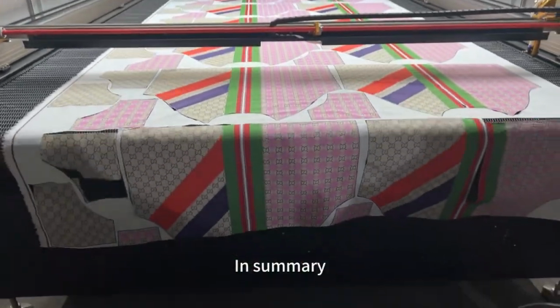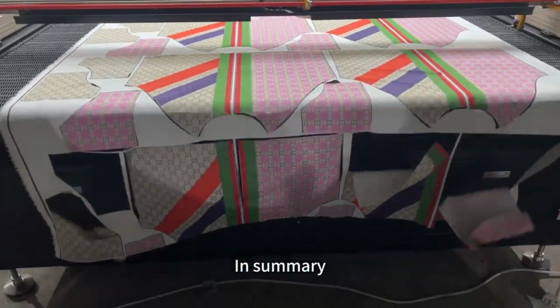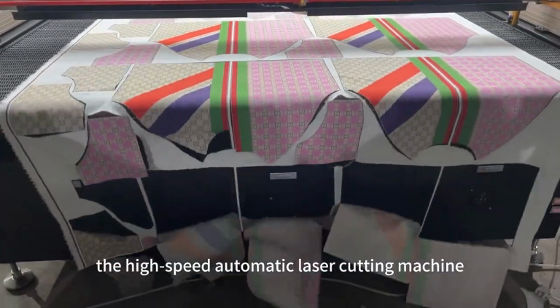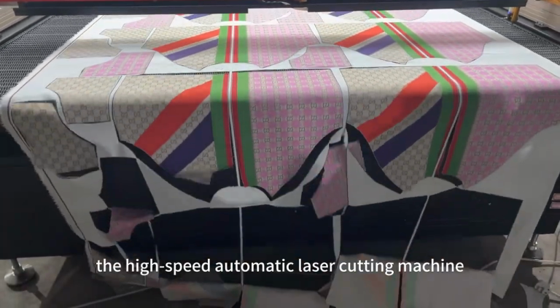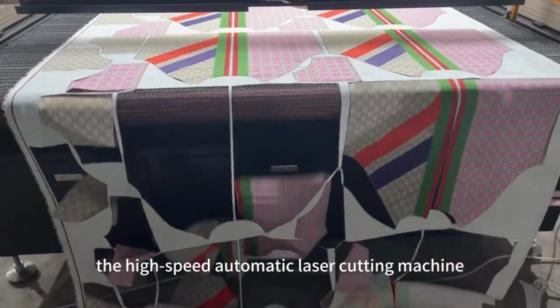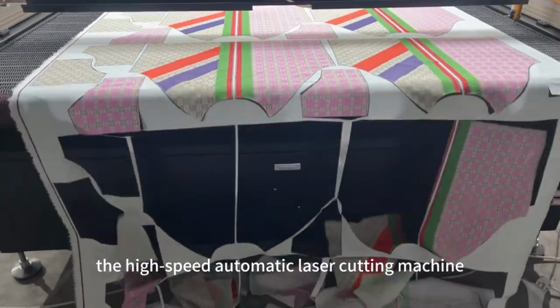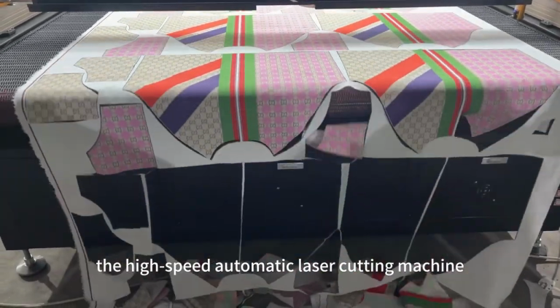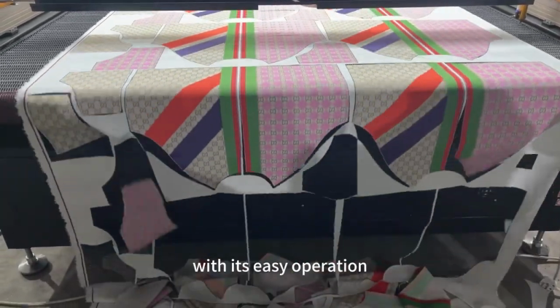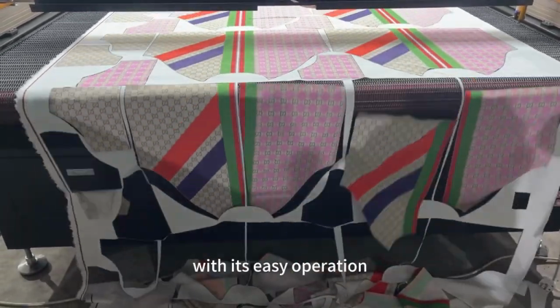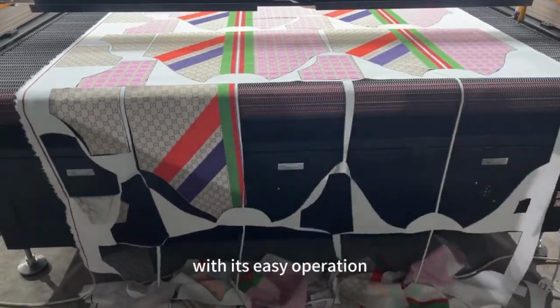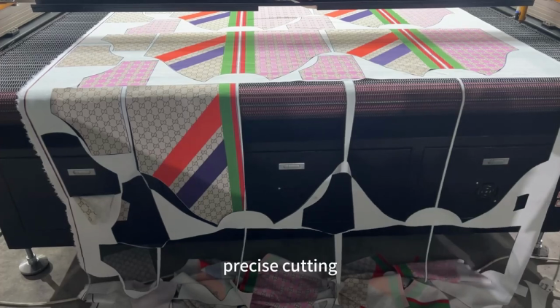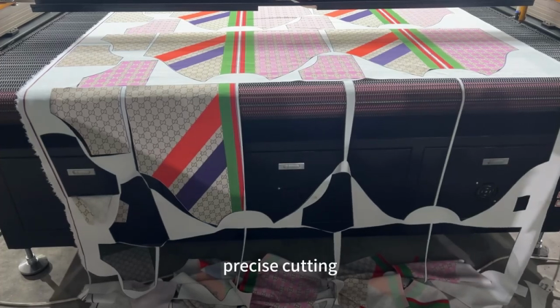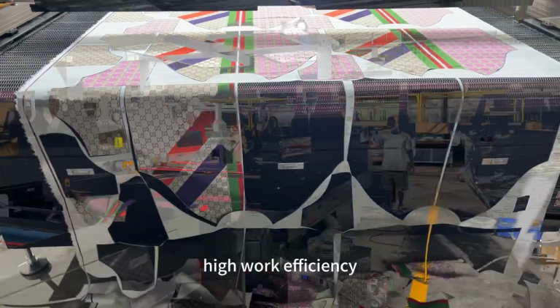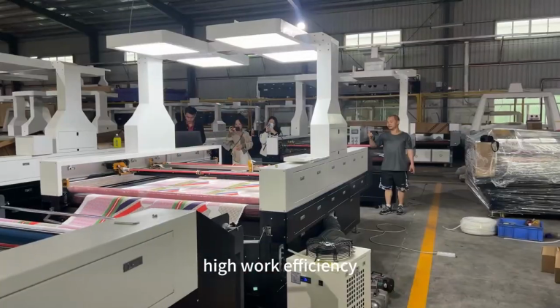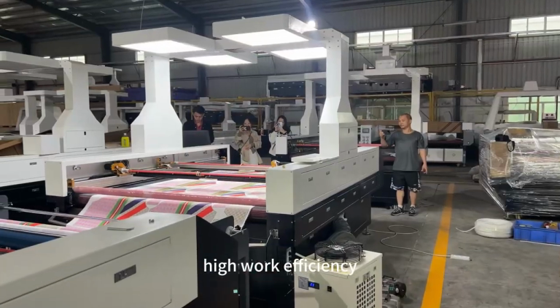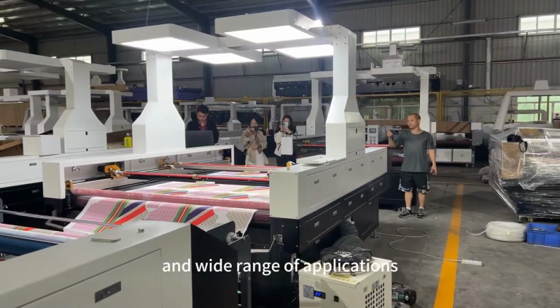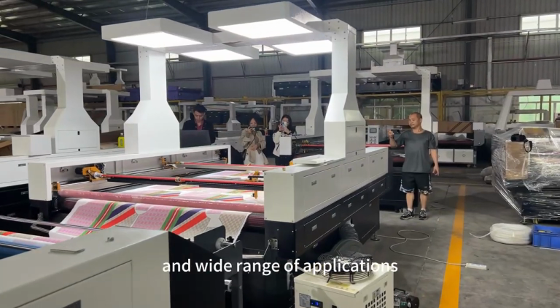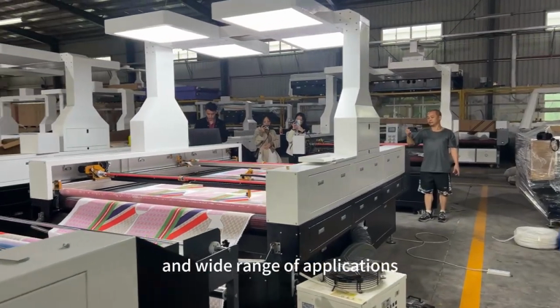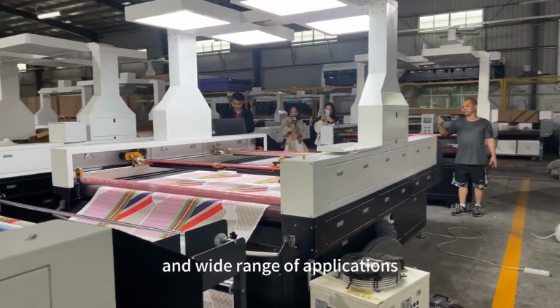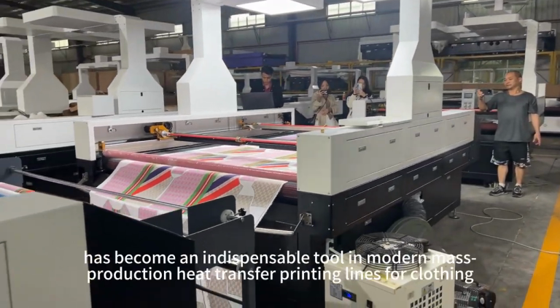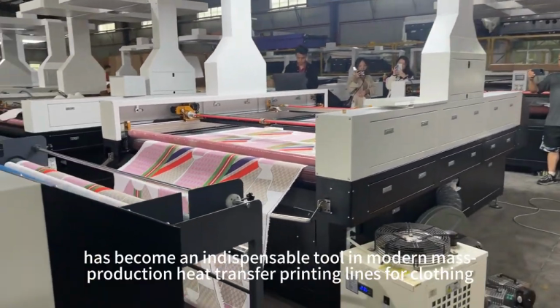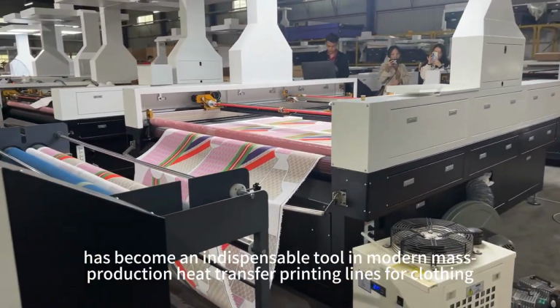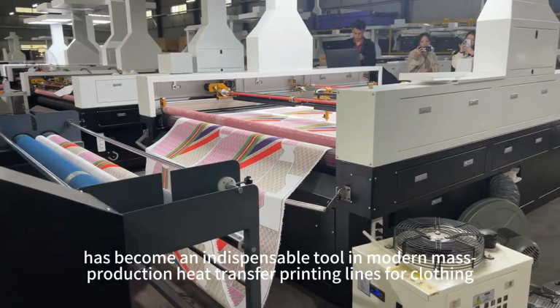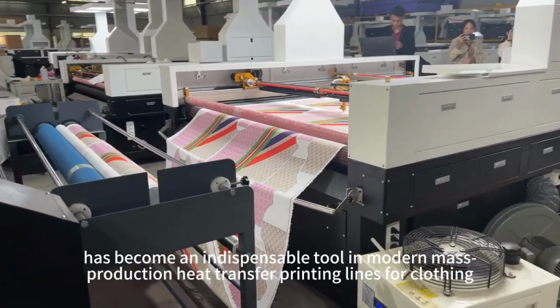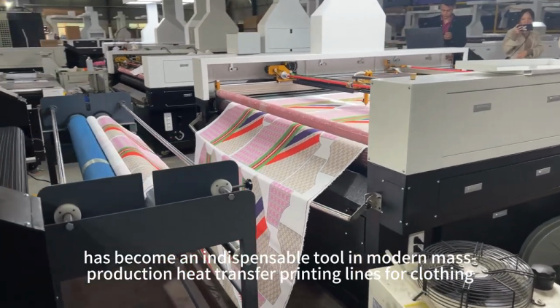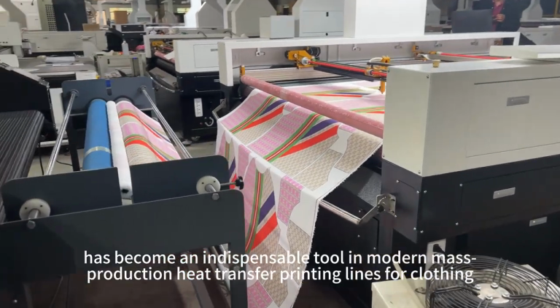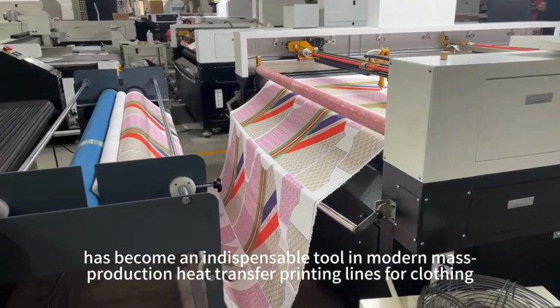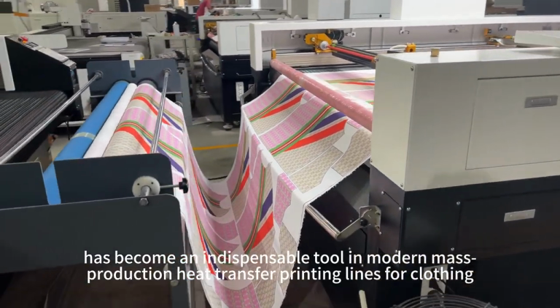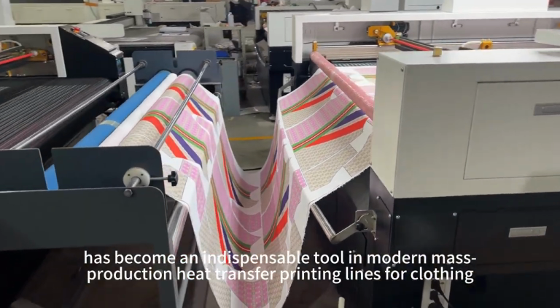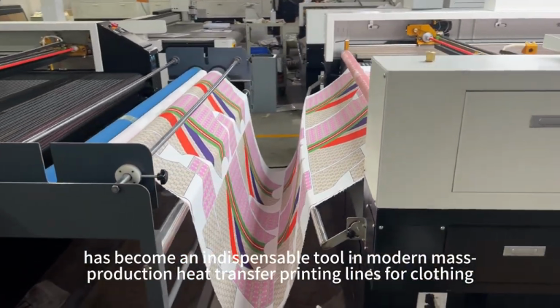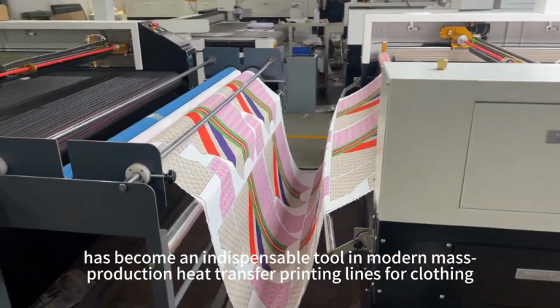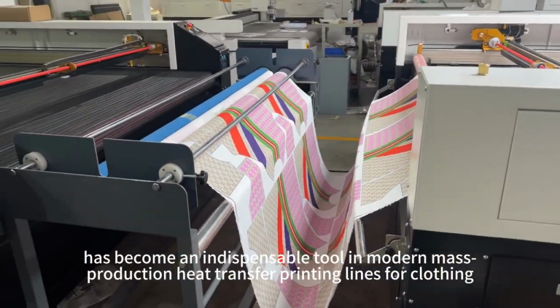In summary, the high-speed automatic laser cutting machine, with its easy operation, precise cutting, high work efficiency, and wide range of applications, has become an indispensable tool in modern mass production heat transfer printing lines for clothing.